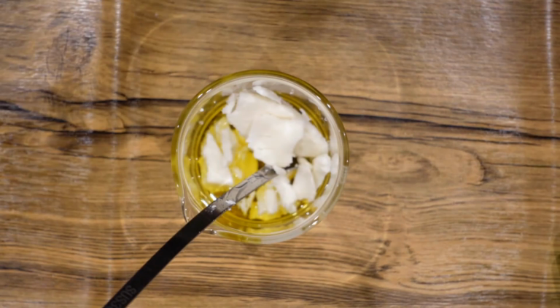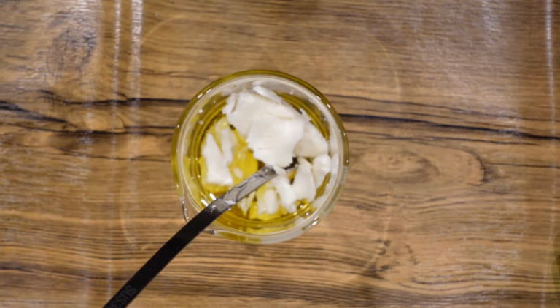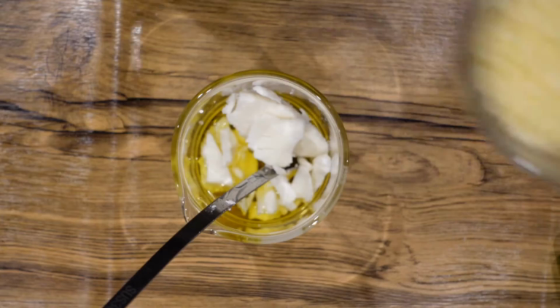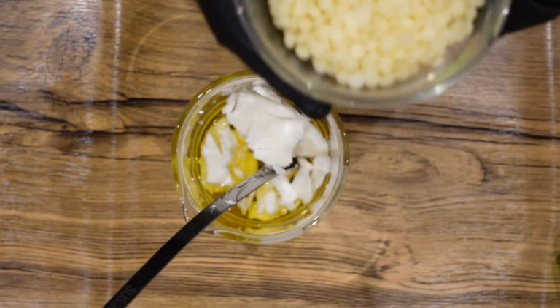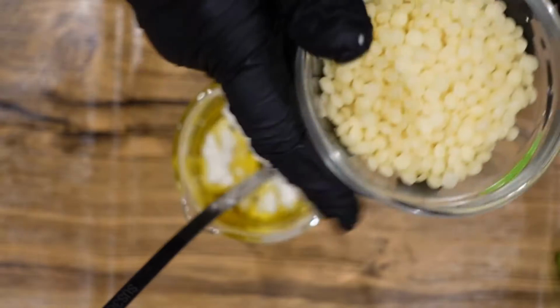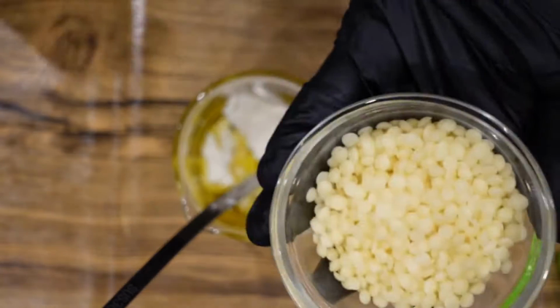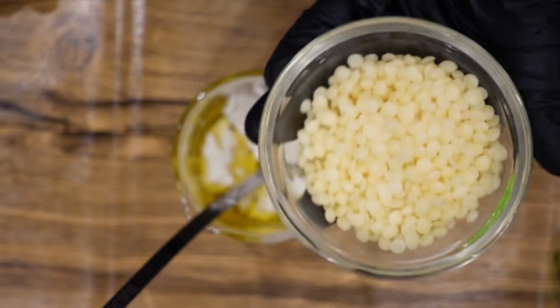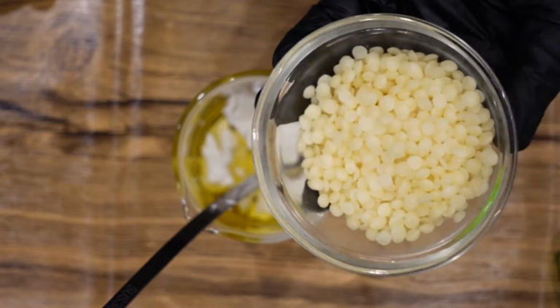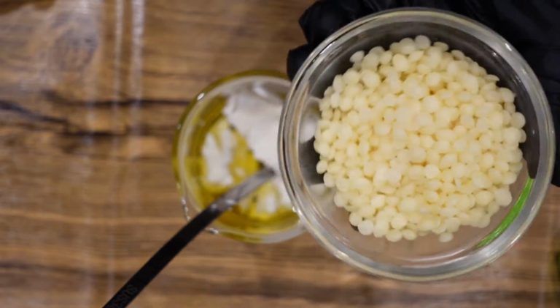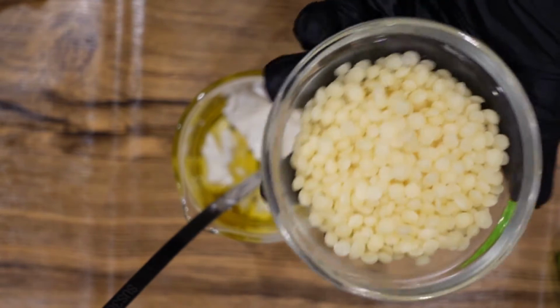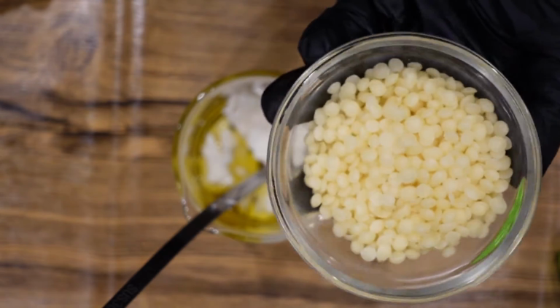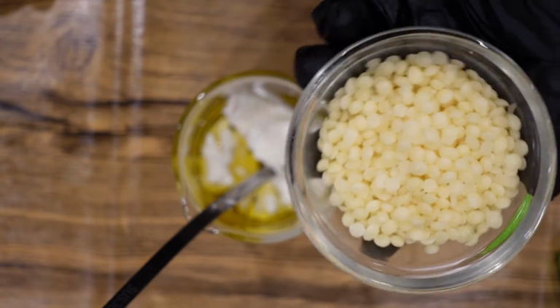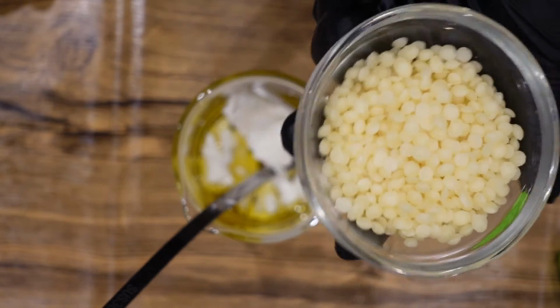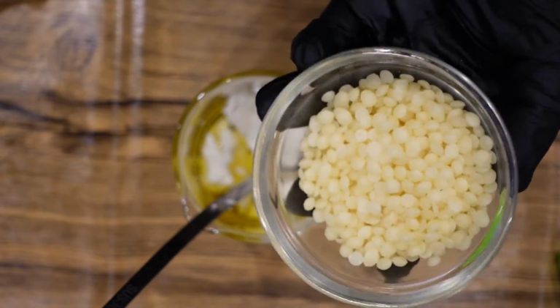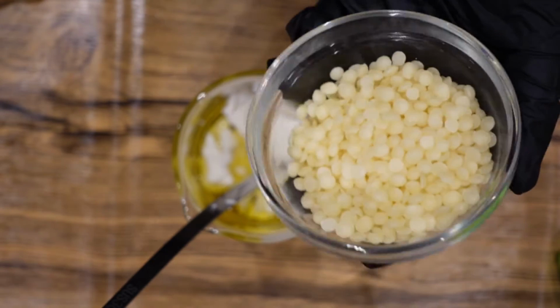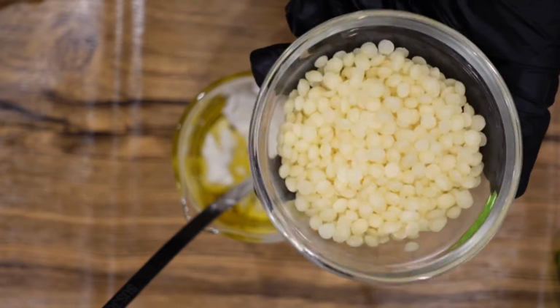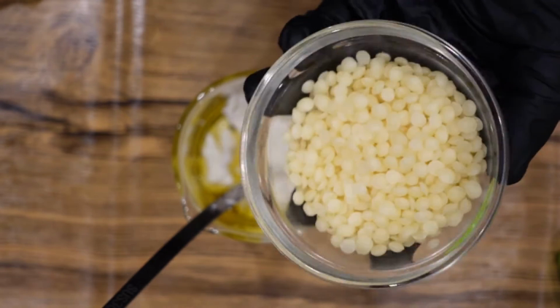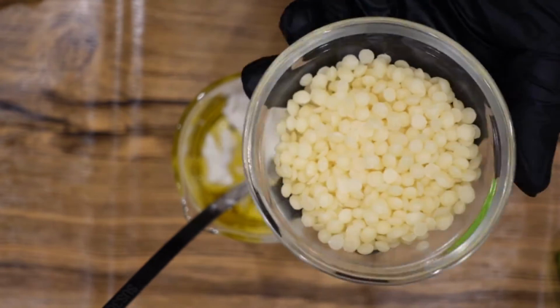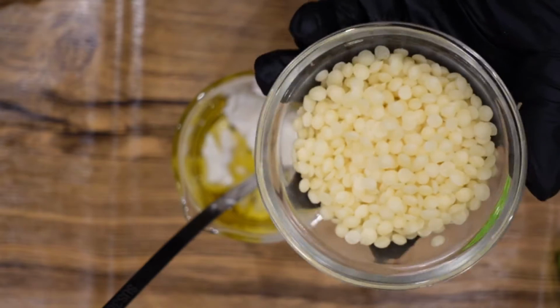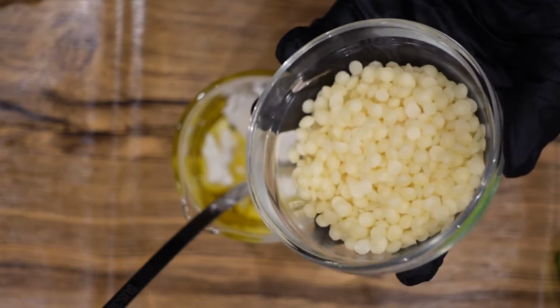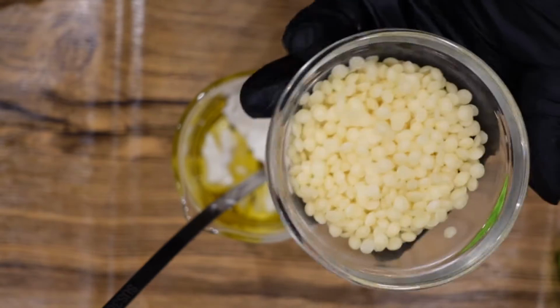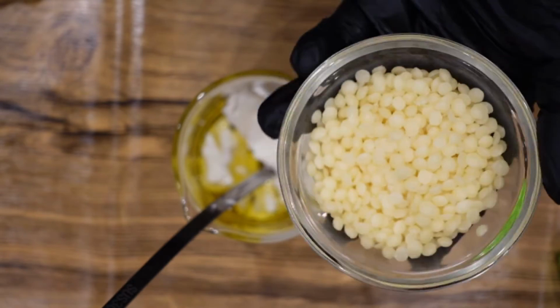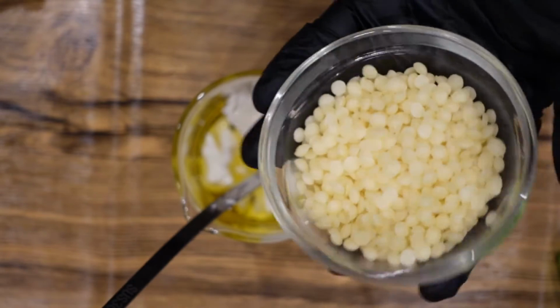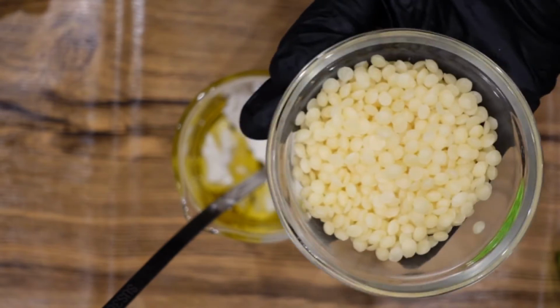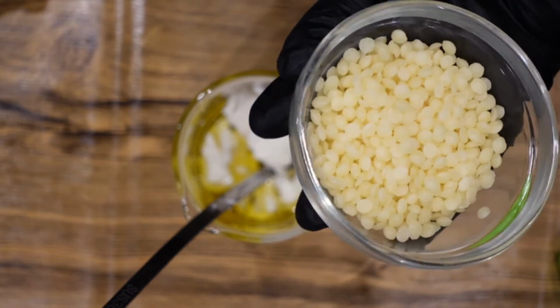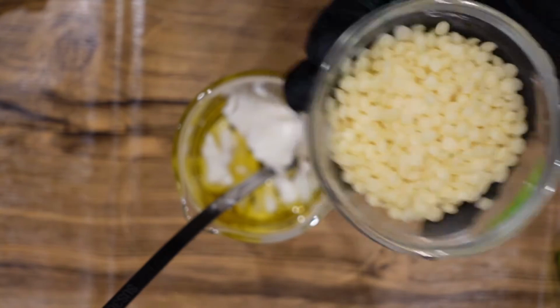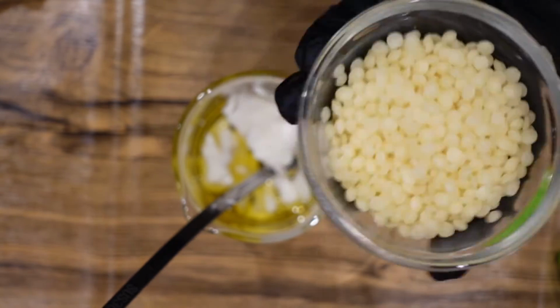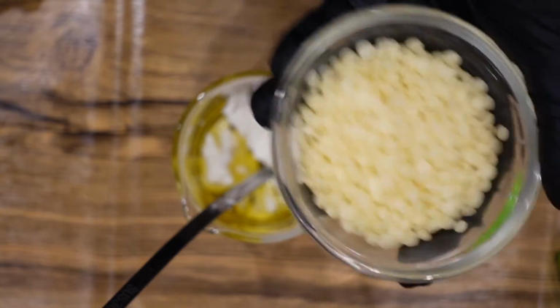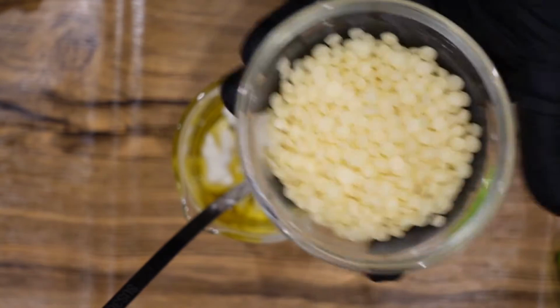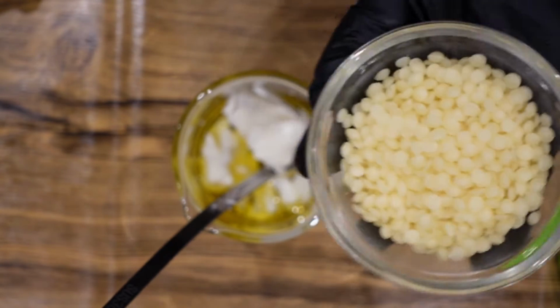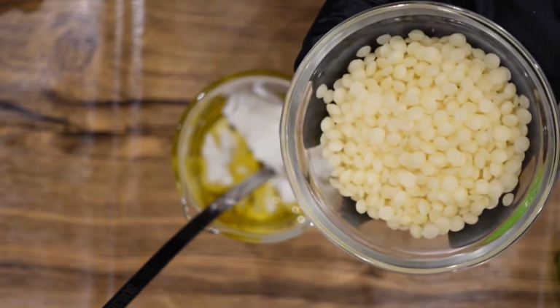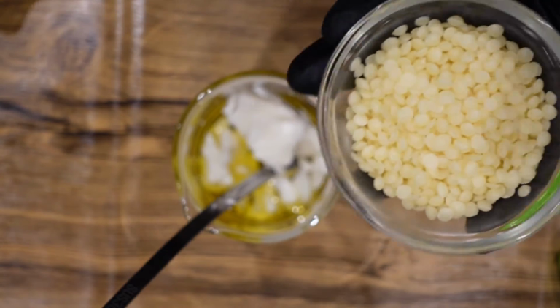Then for hardness I'm going to use beeswax. If you prefer you can use candelilla wax, or a combination of candelilla and carnauba, or other vegan waxes are available to you.